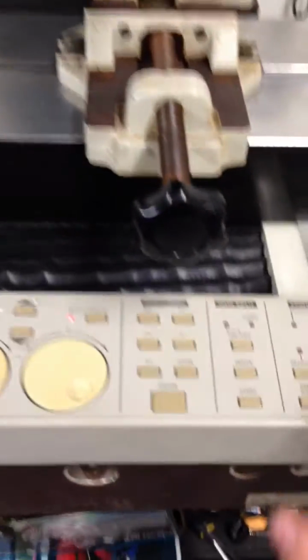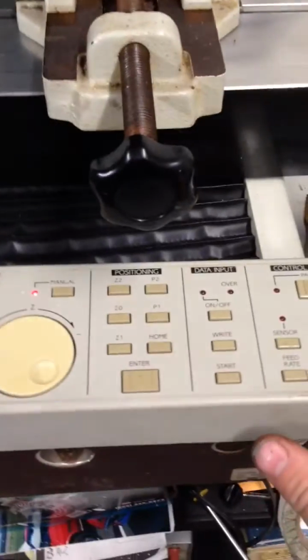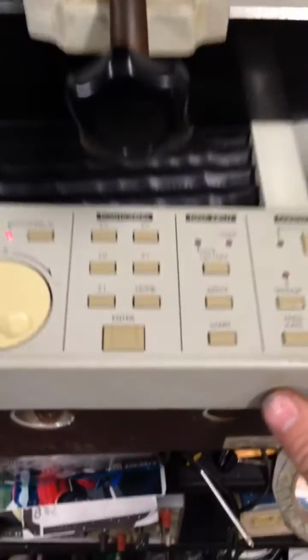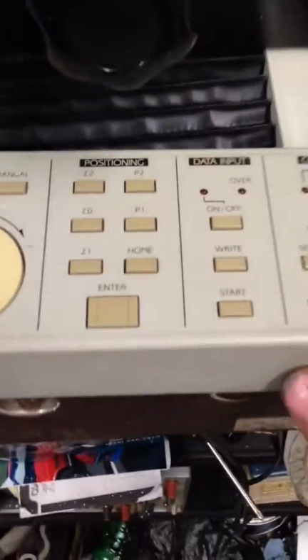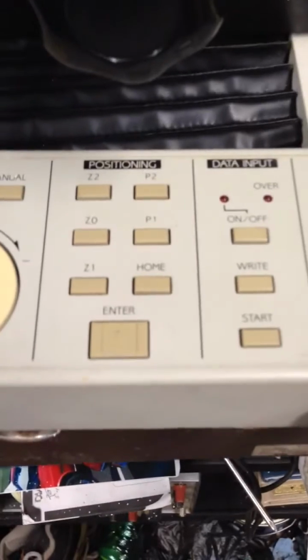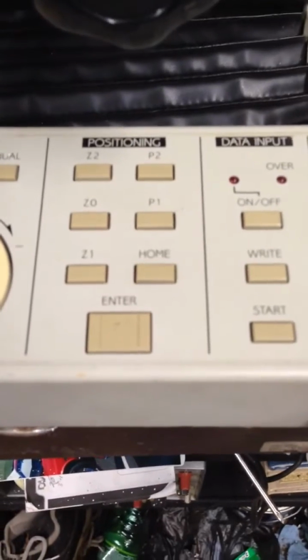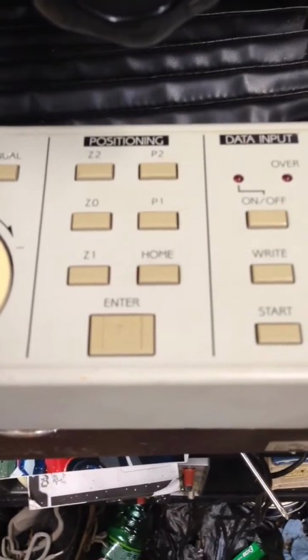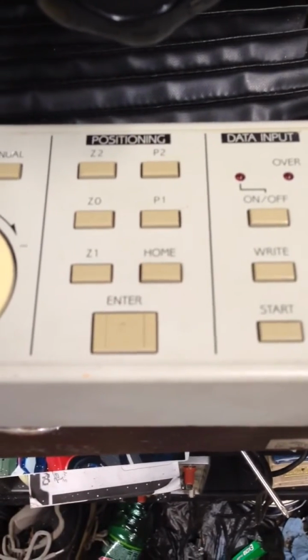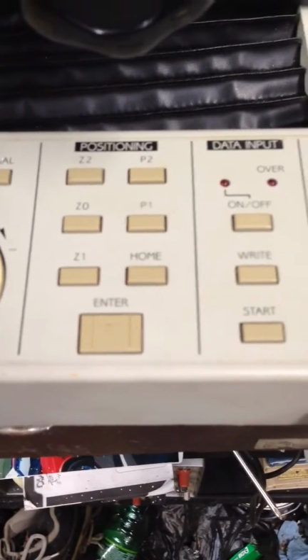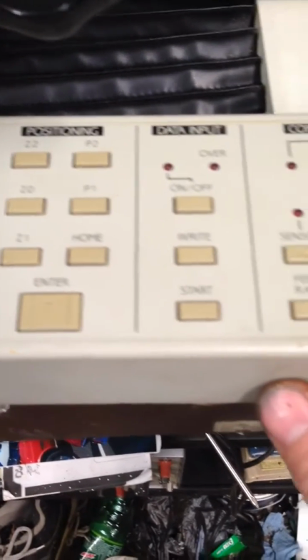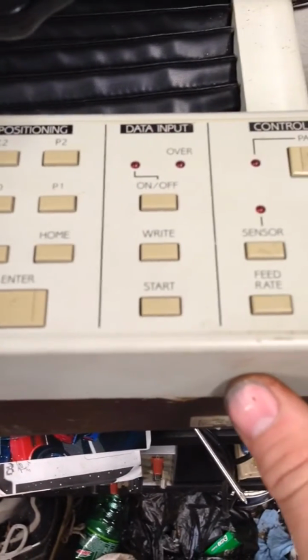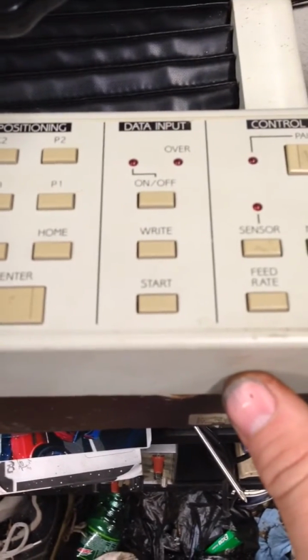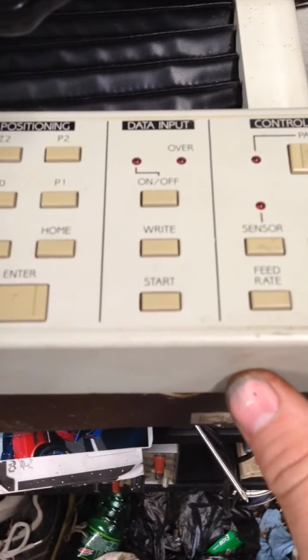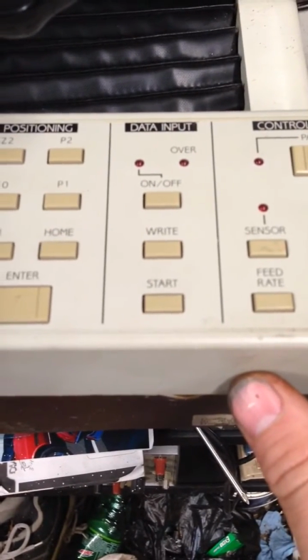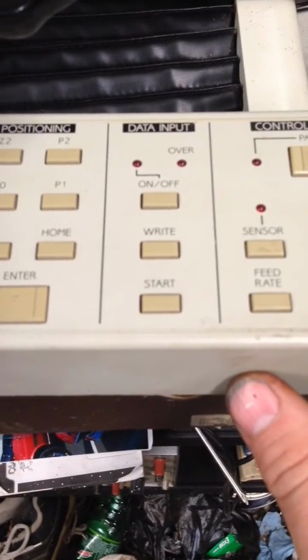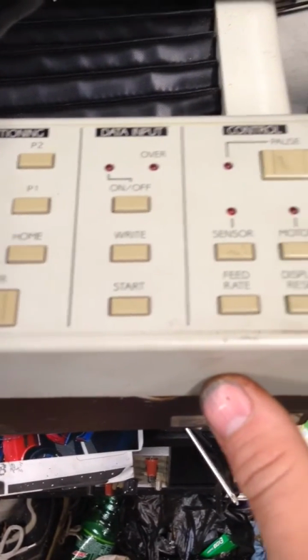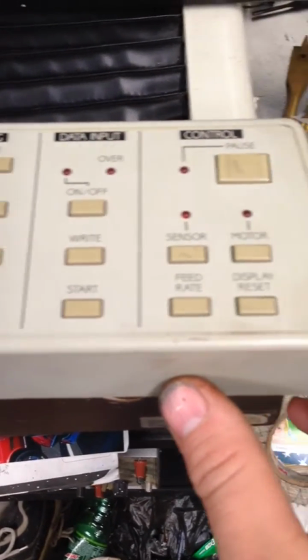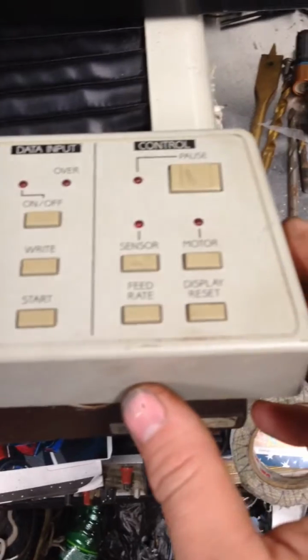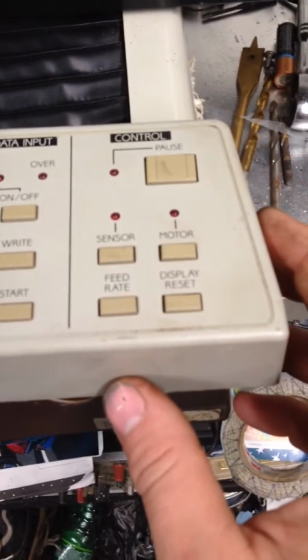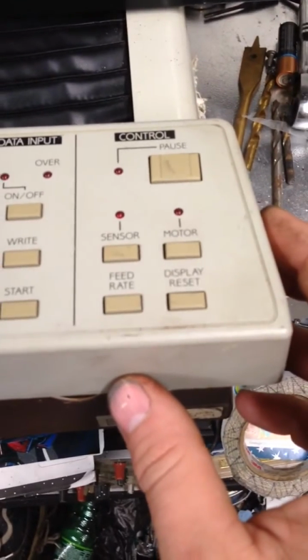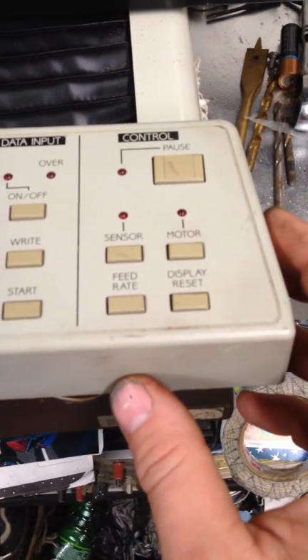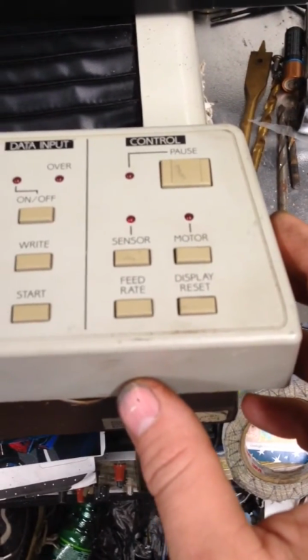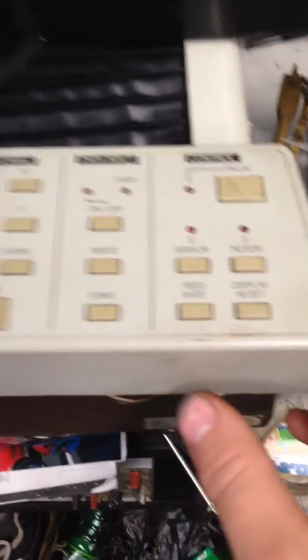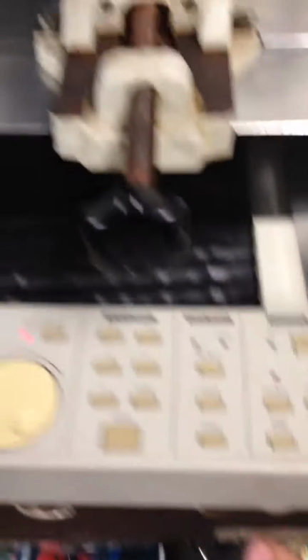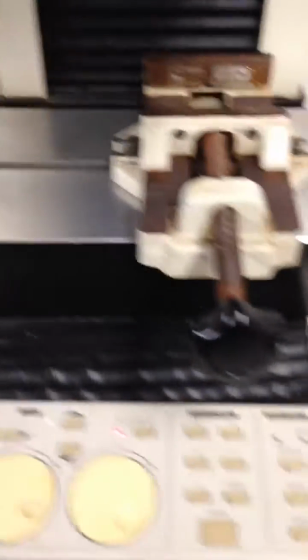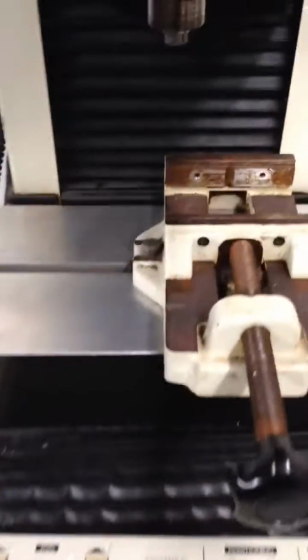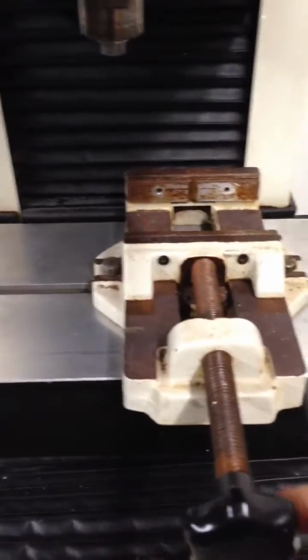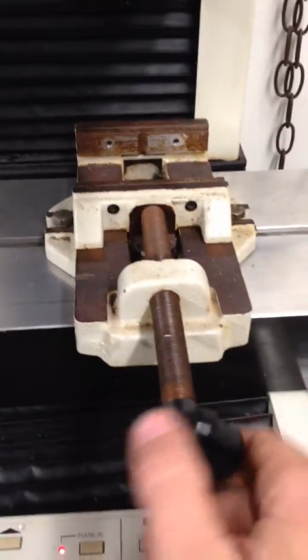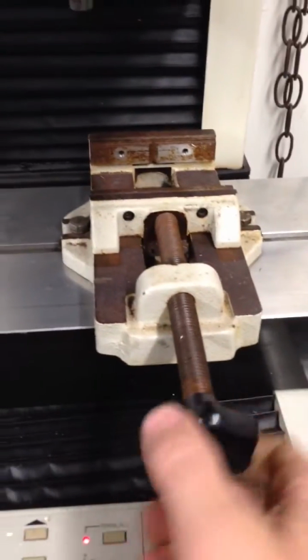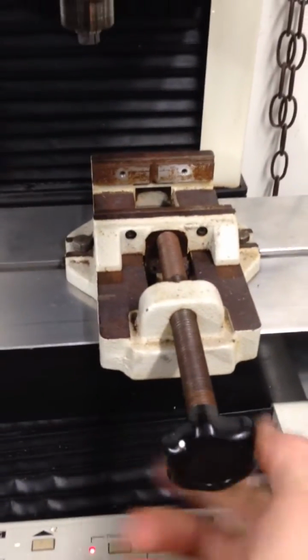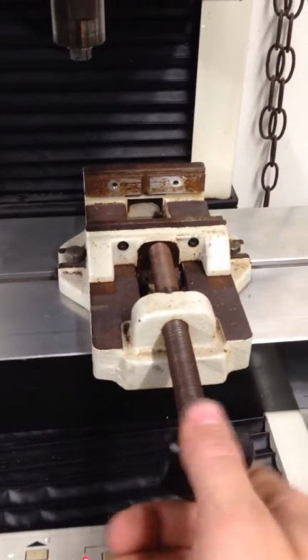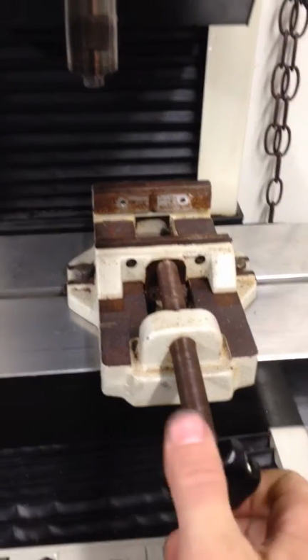Some of the other controls — this part is where it clamps it down.